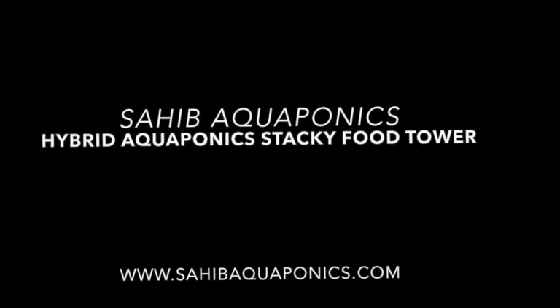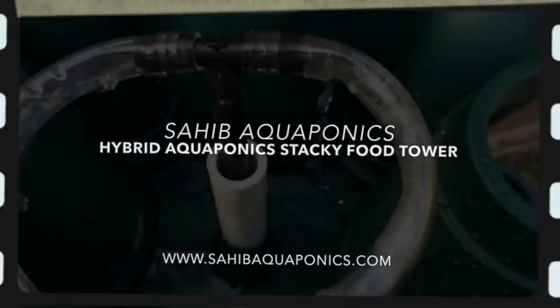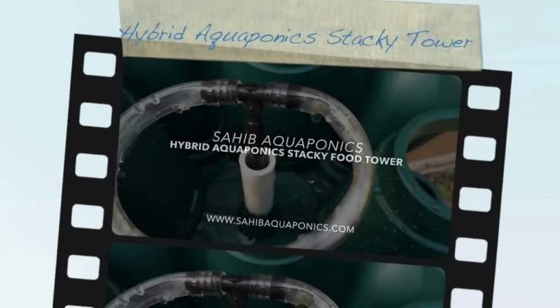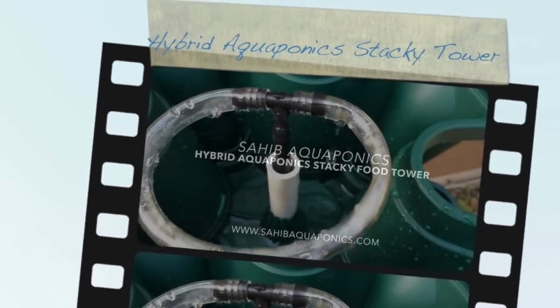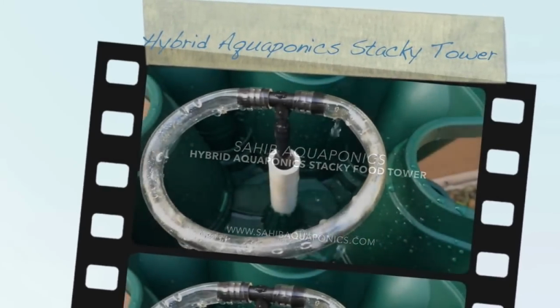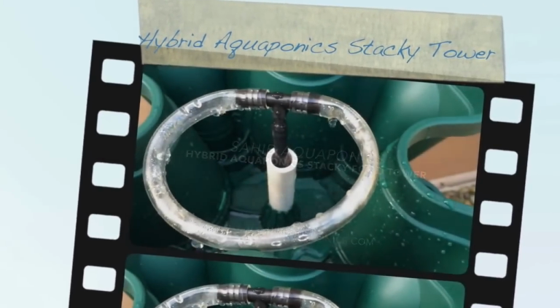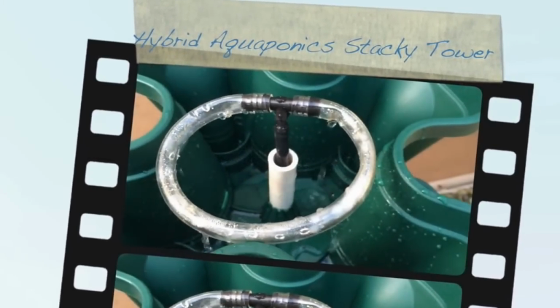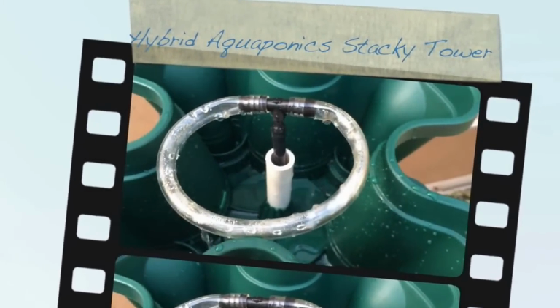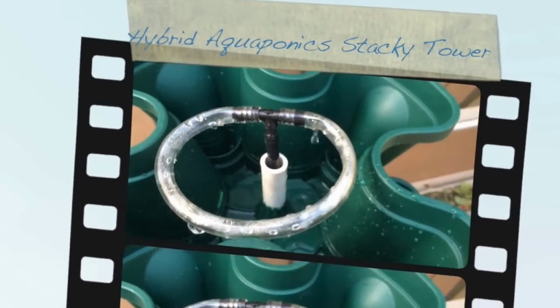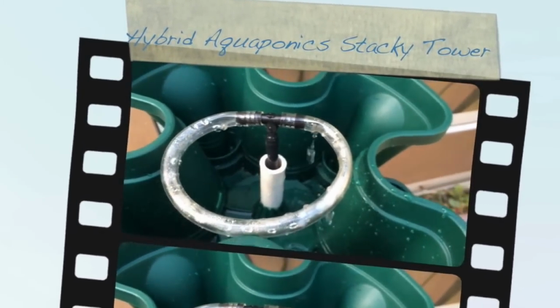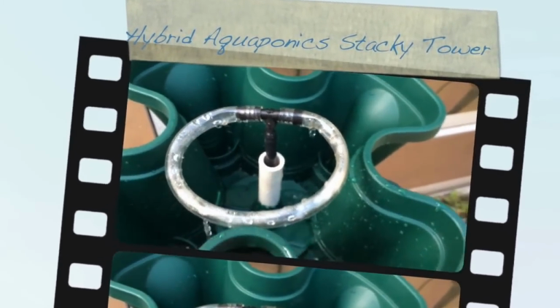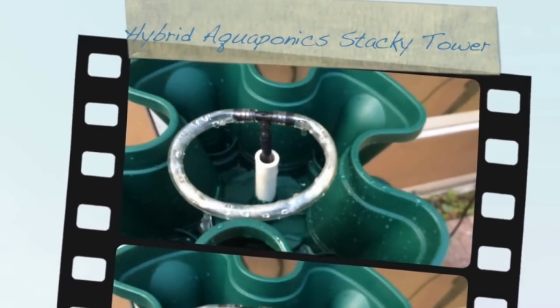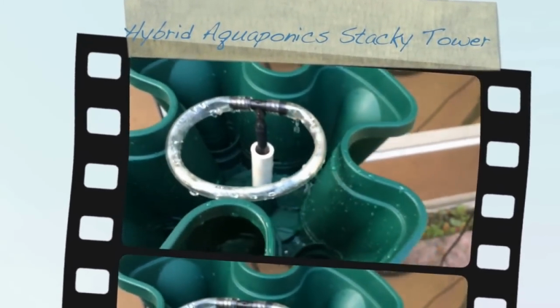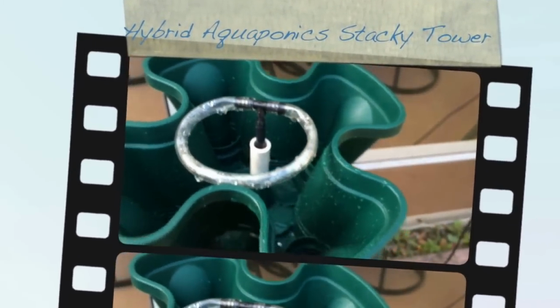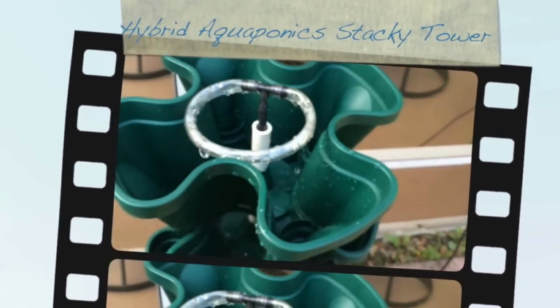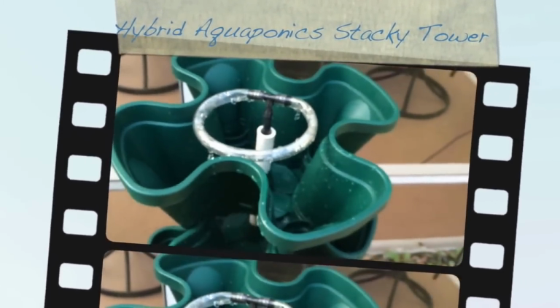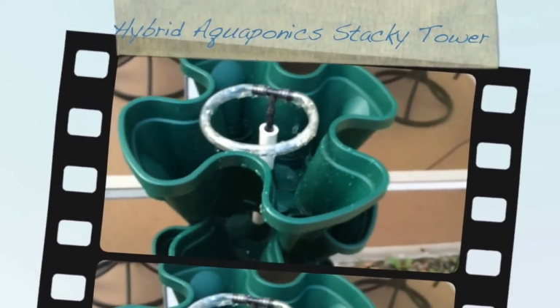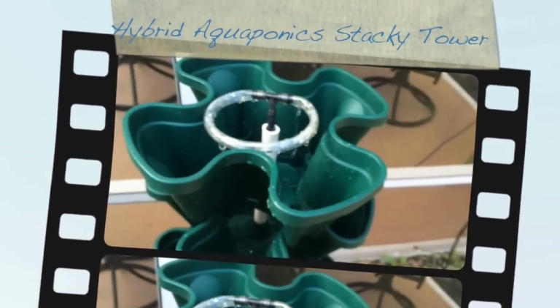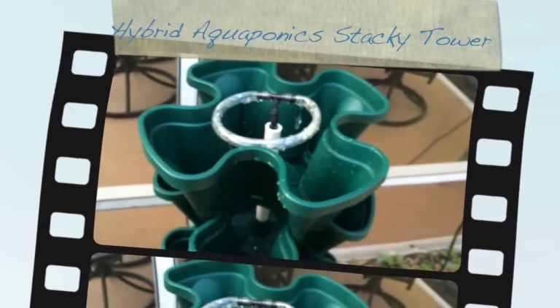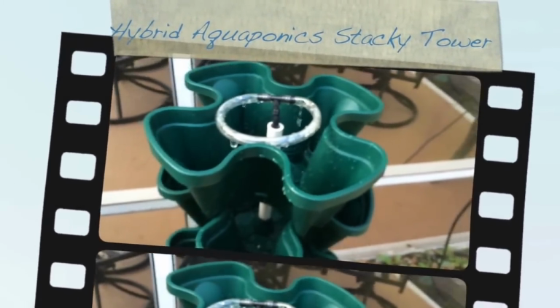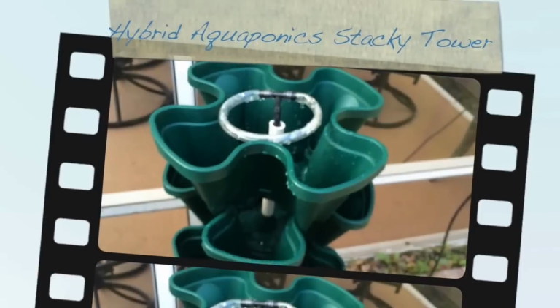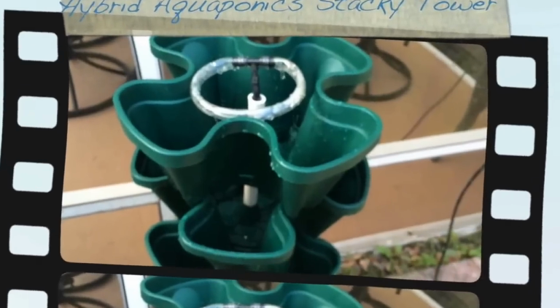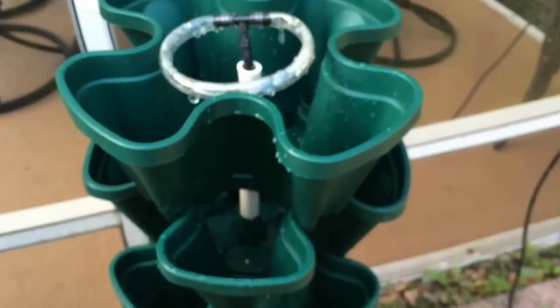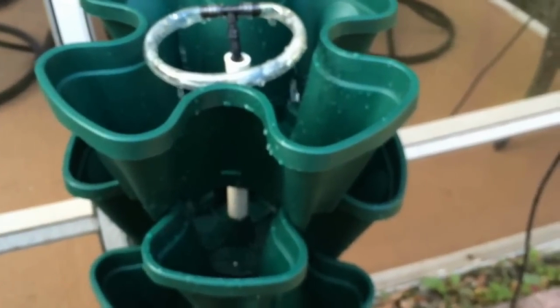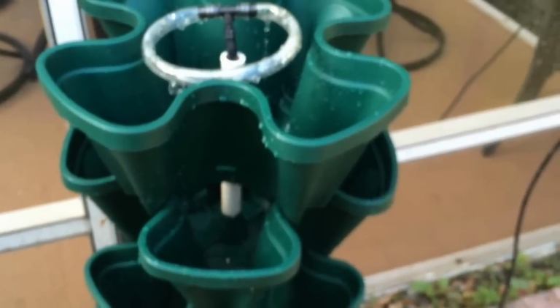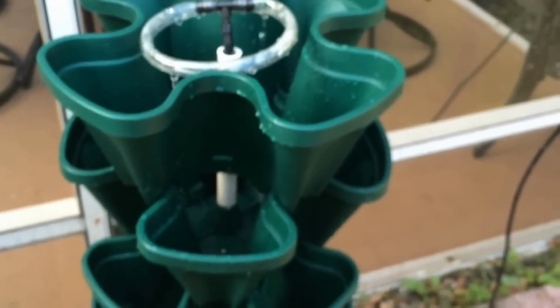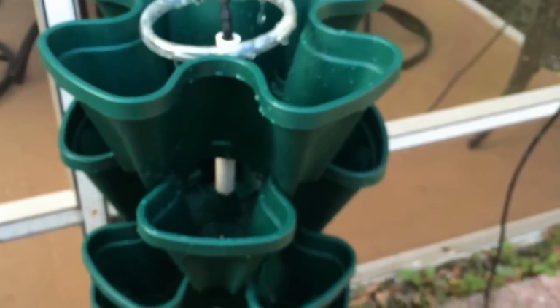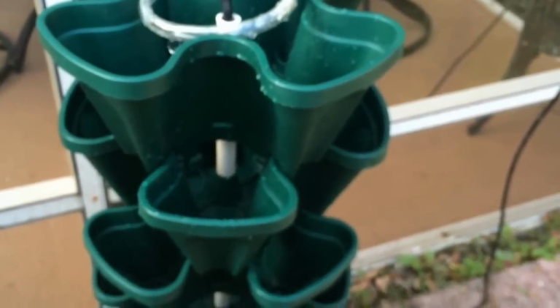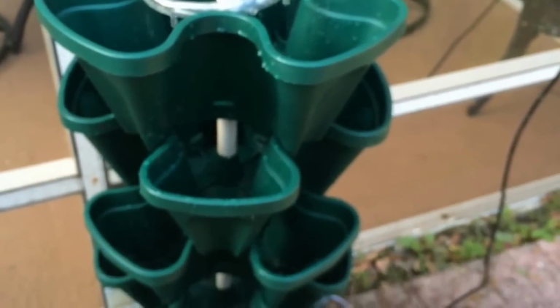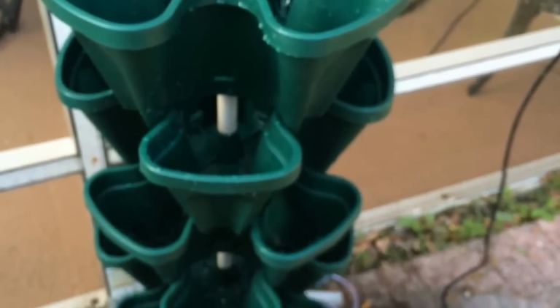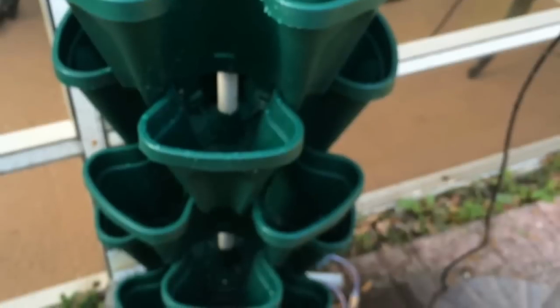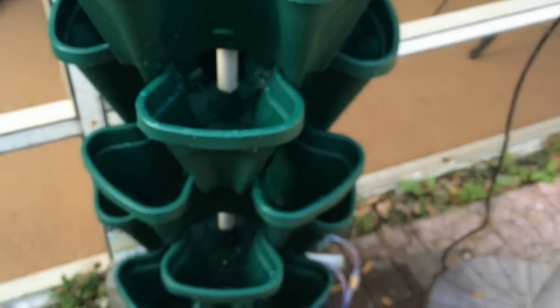Good afternoon. This is Saheb. Here I'm showing you what I just put together — a small hybrid aquaponics food growing tower.